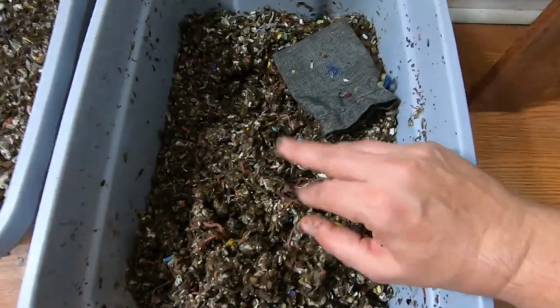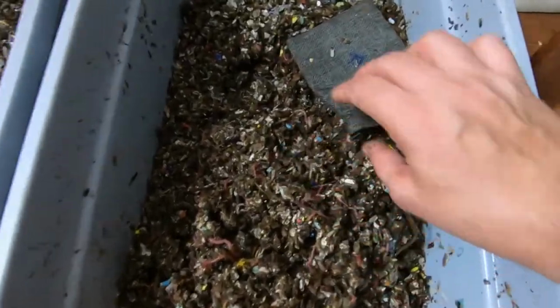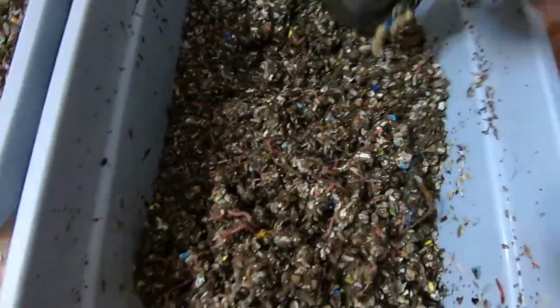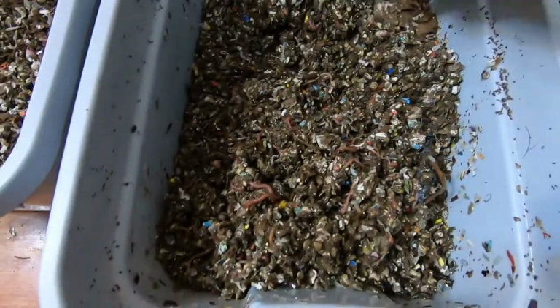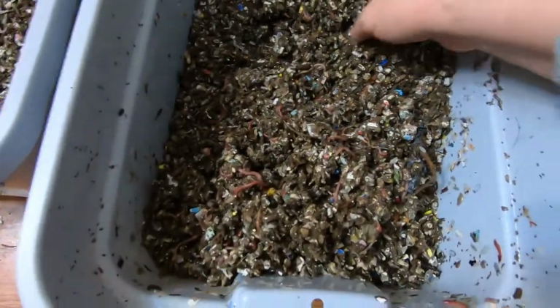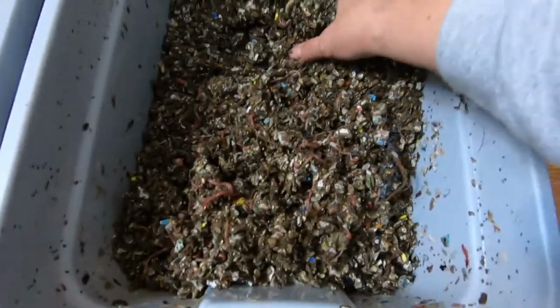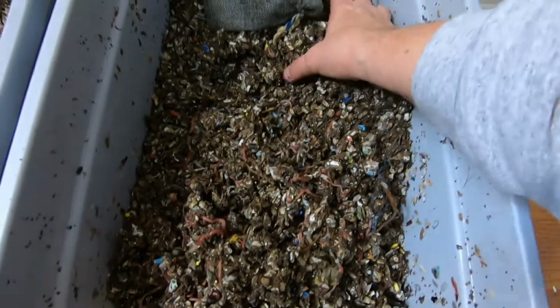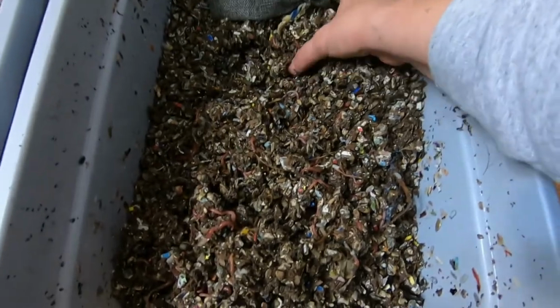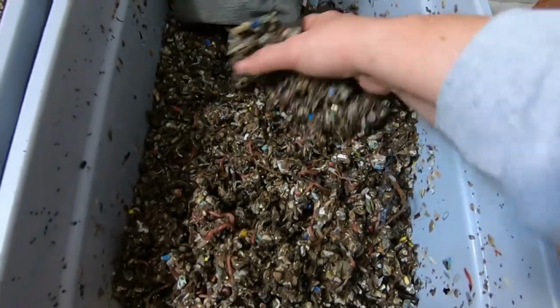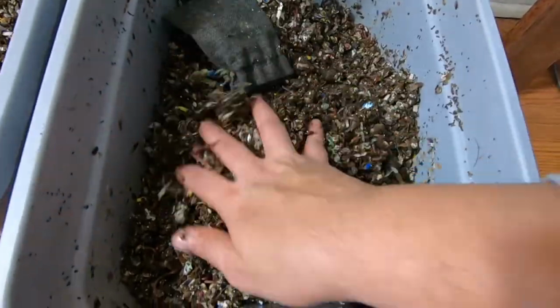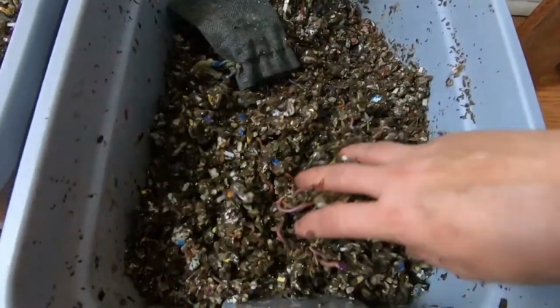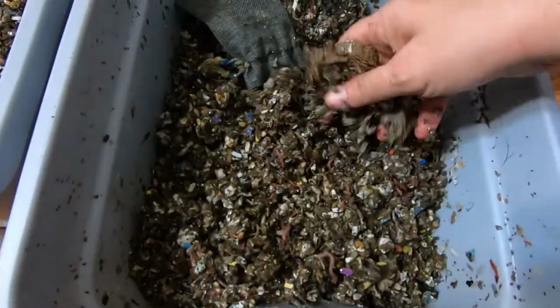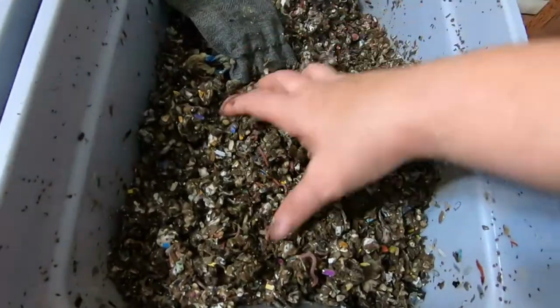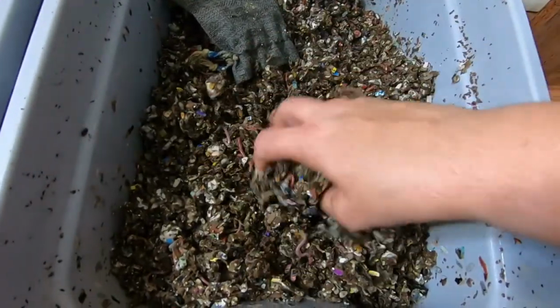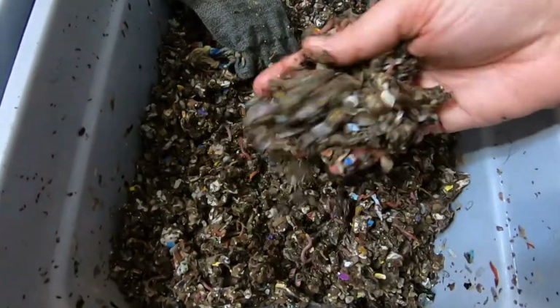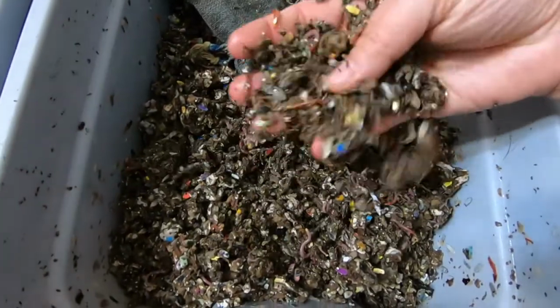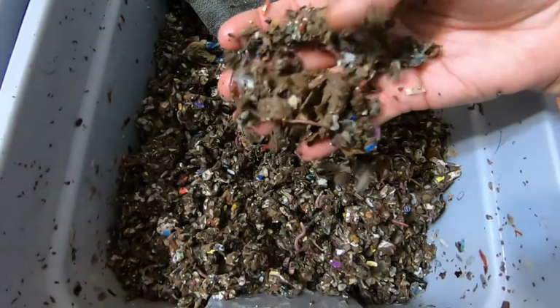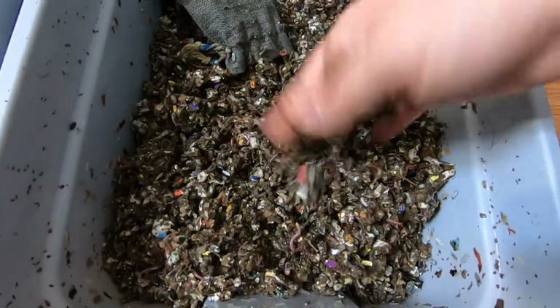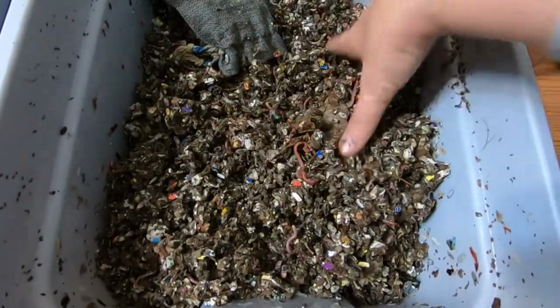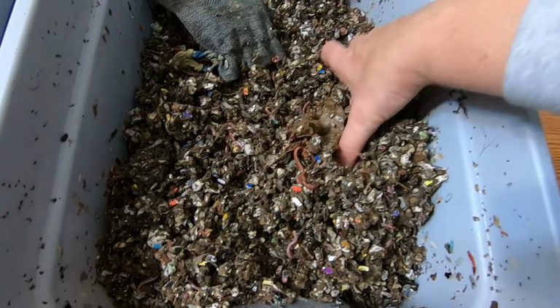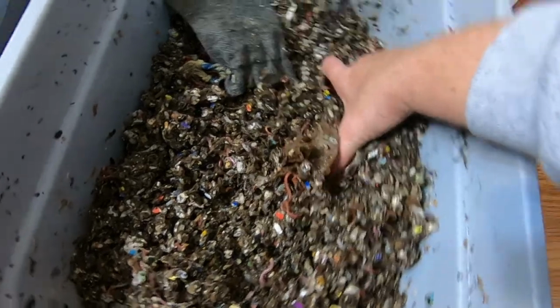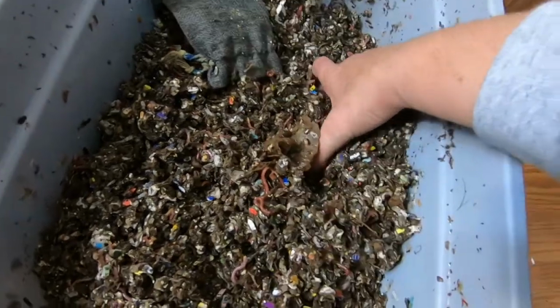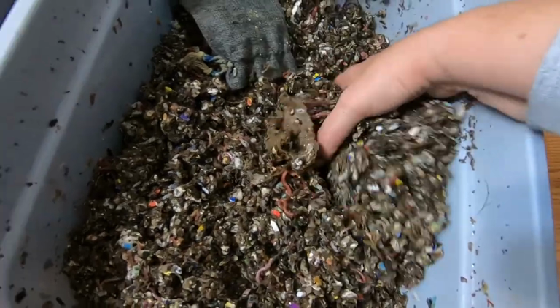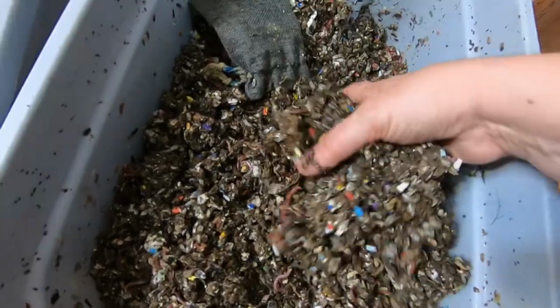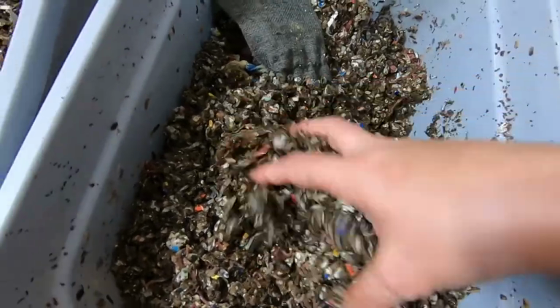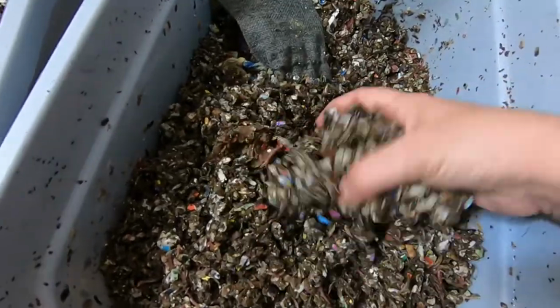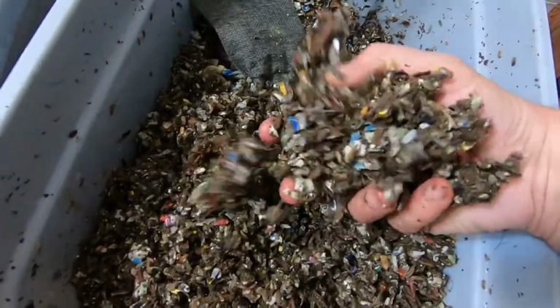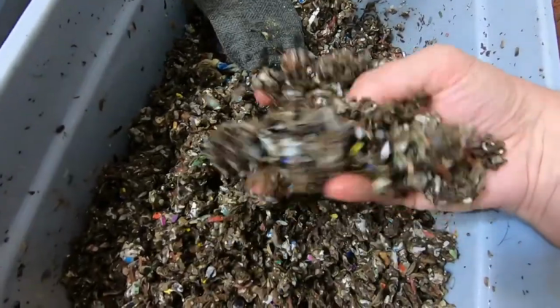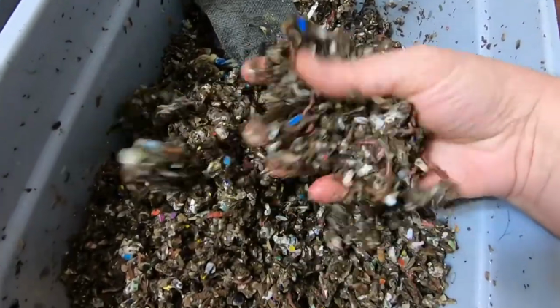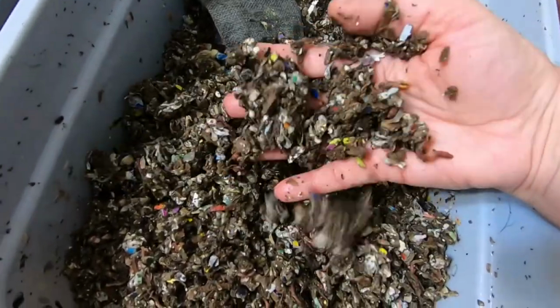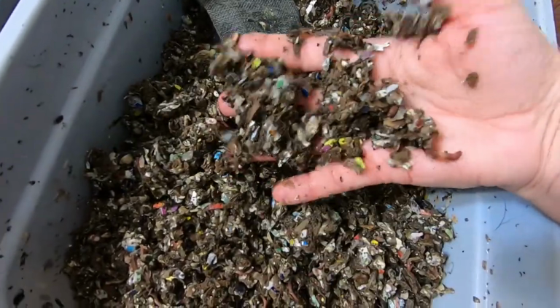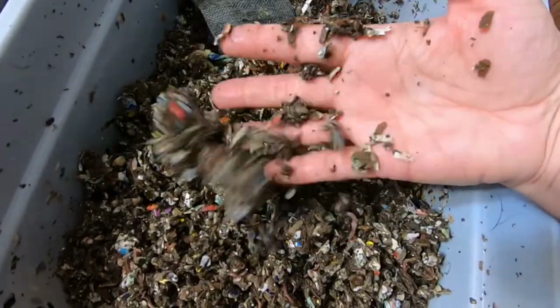I didn't put that food in any one particular place, so I wouldn't expect them to be in a worm ball or anything. But there's a lot of worms in here.